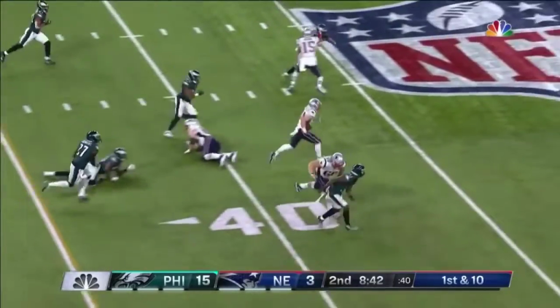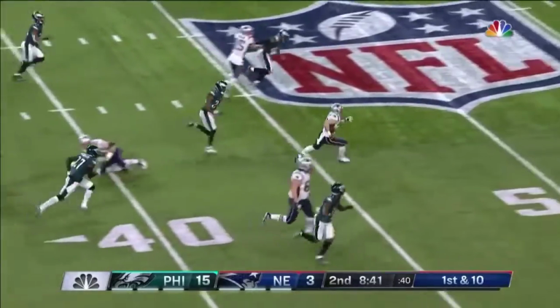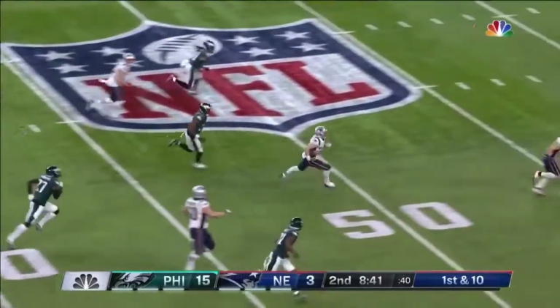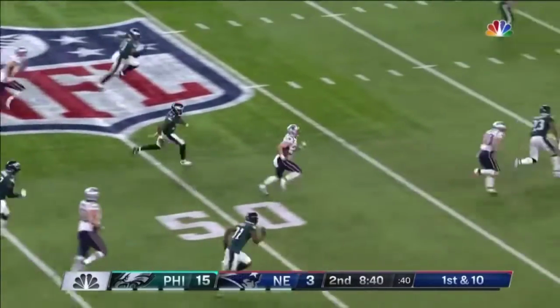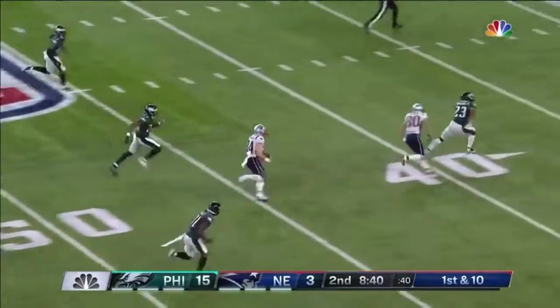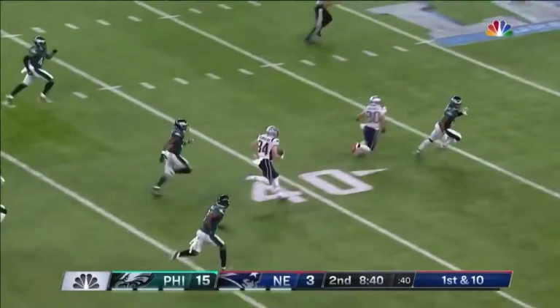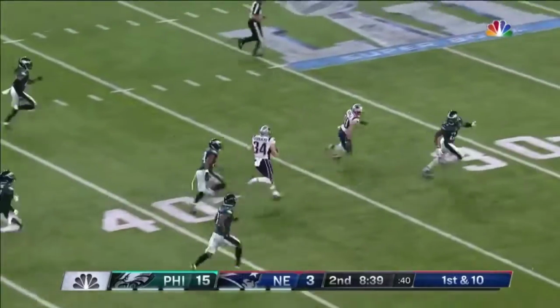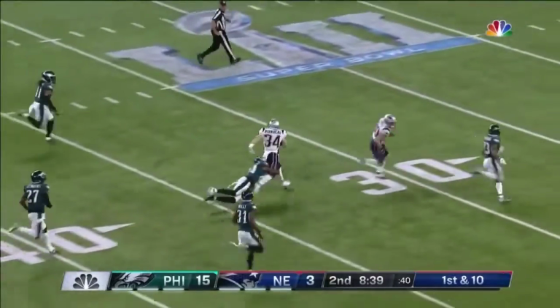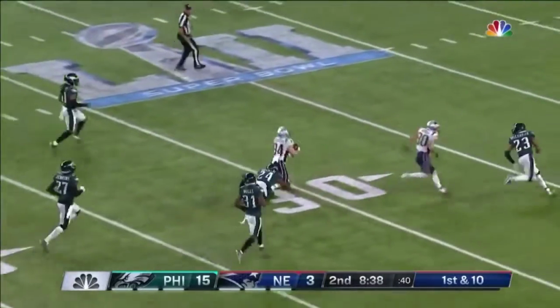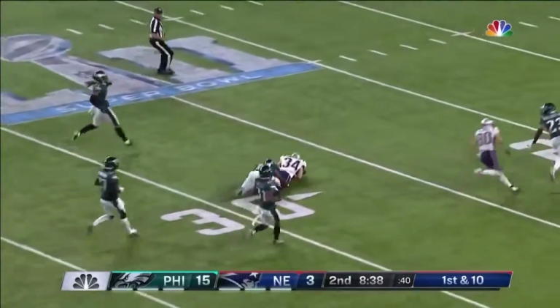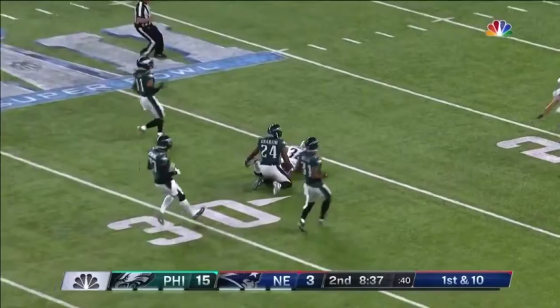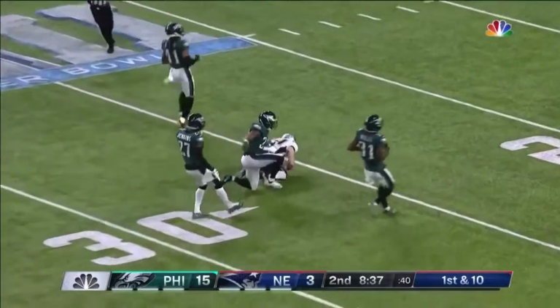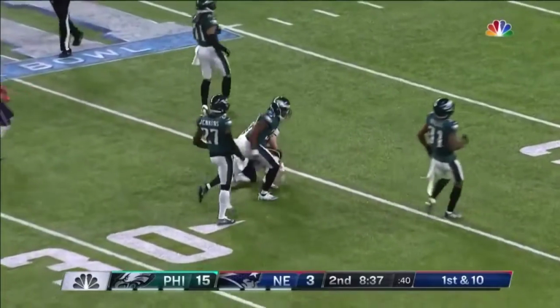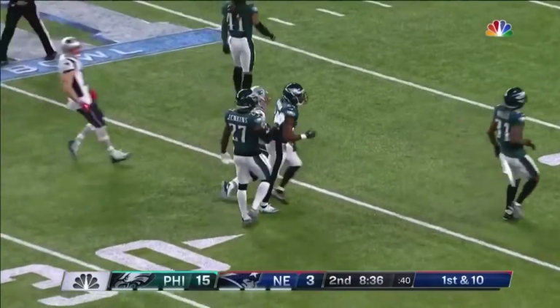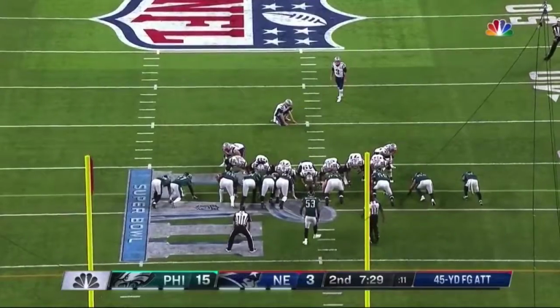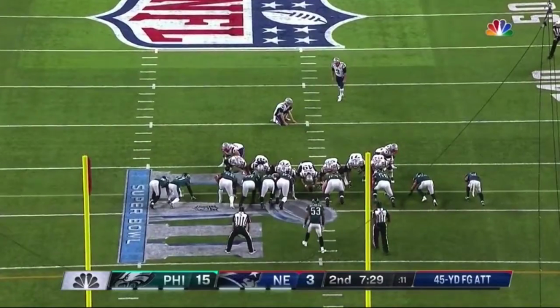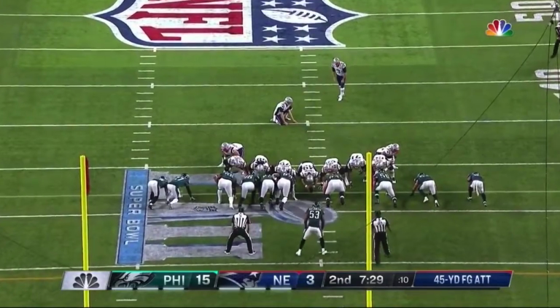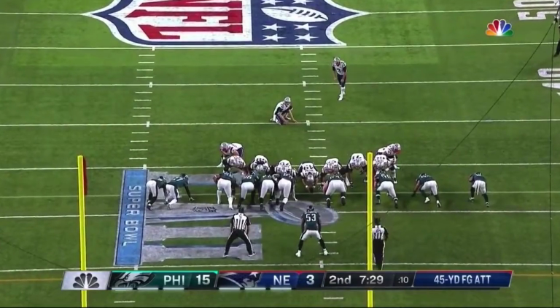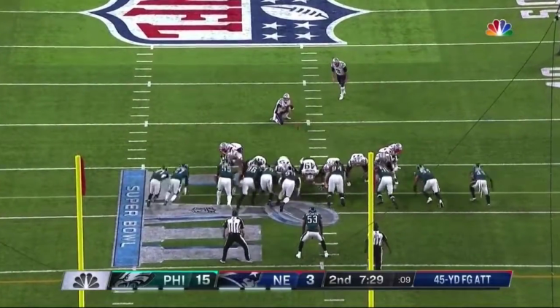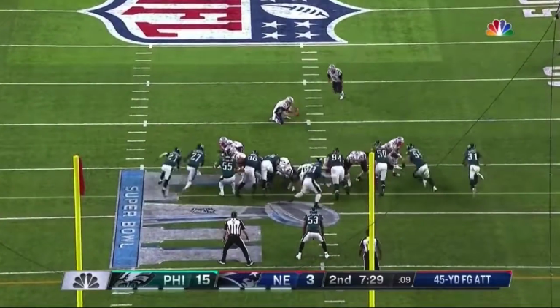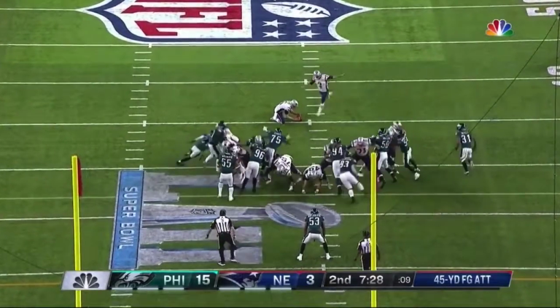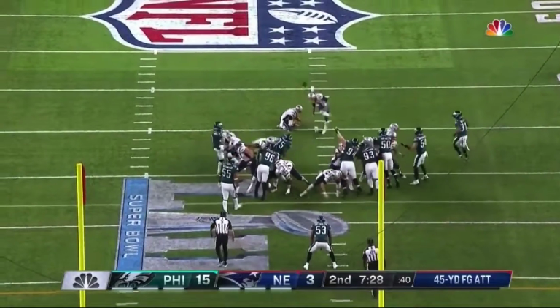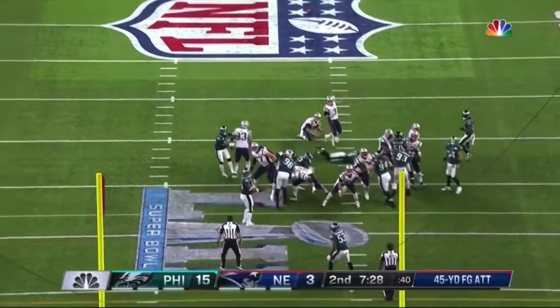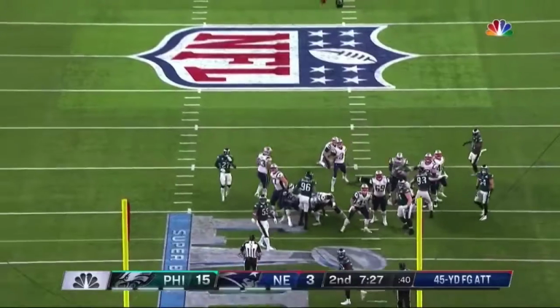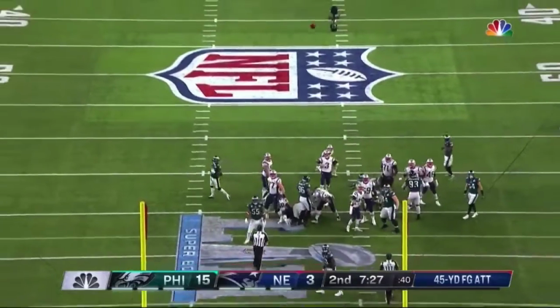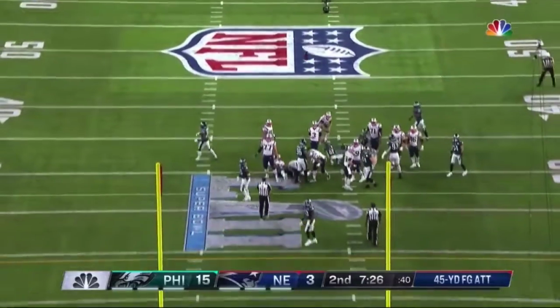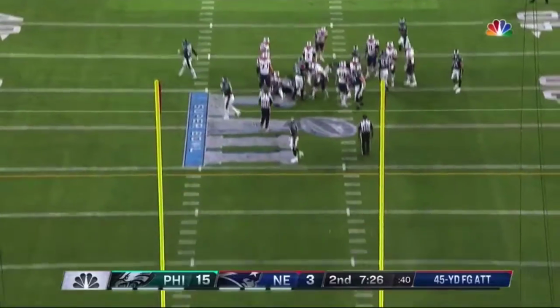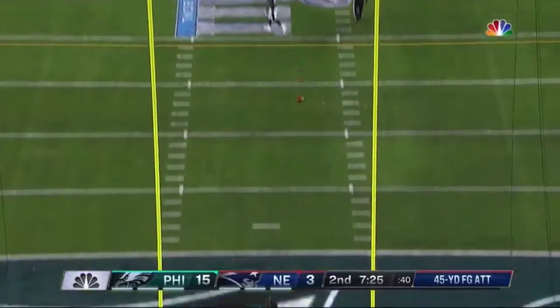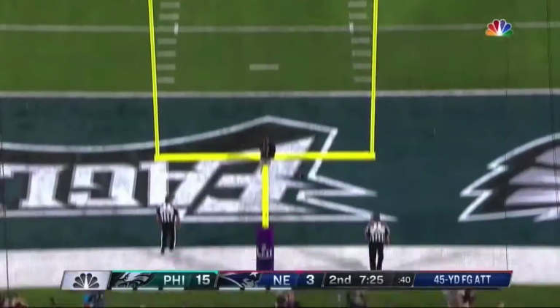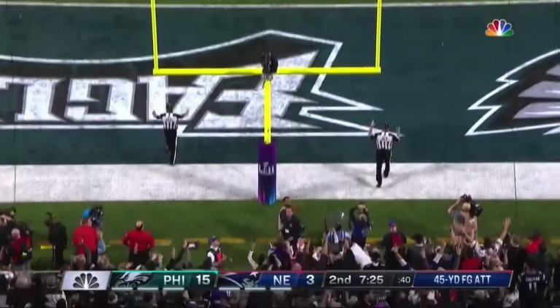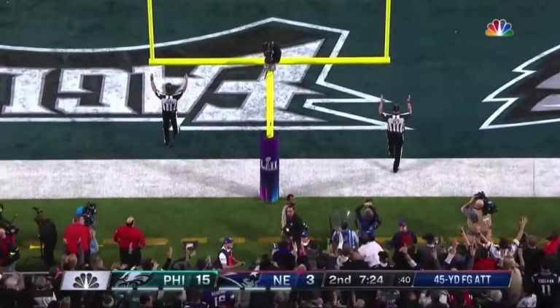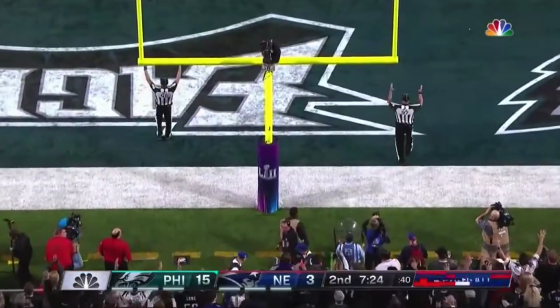And Rex Burkhead gets free, has a block from Amendola out in front, but getting it from behind — Gostkowski. This time the snap is good, hold is perfect, and the kick is likewise.